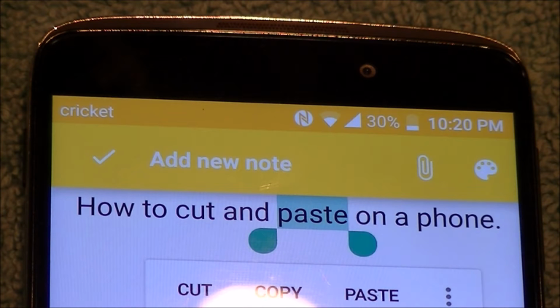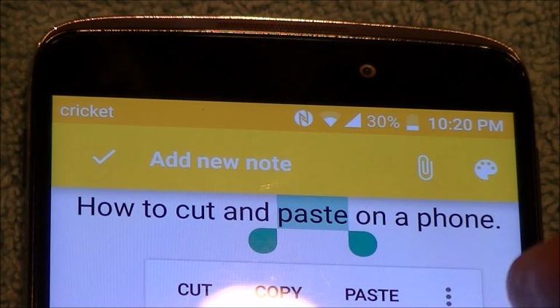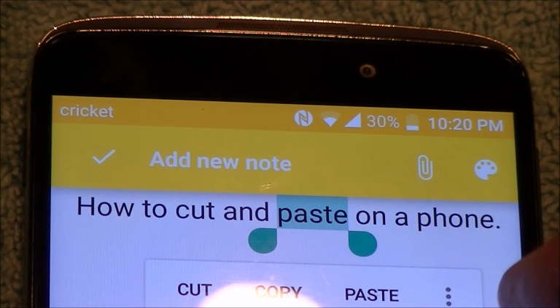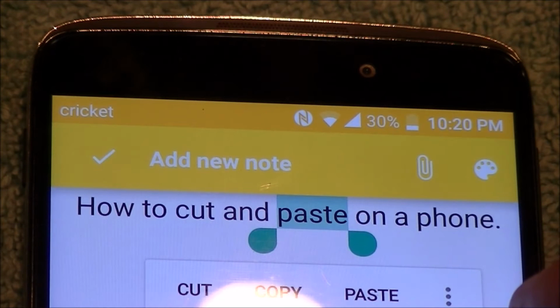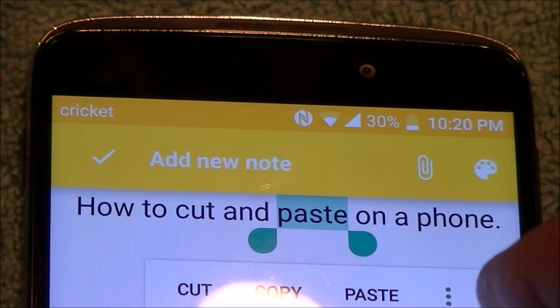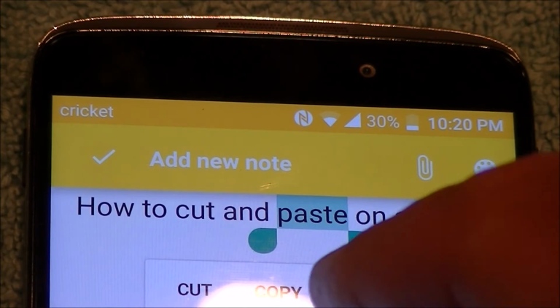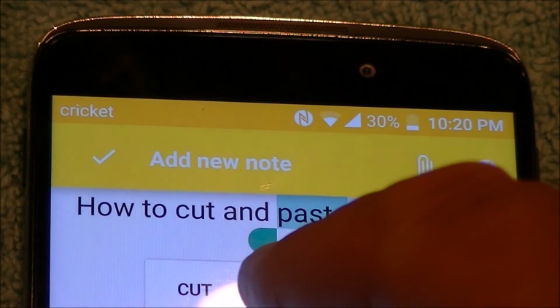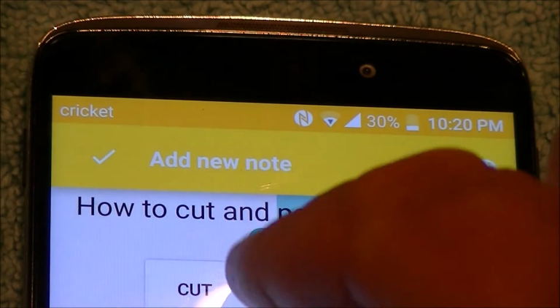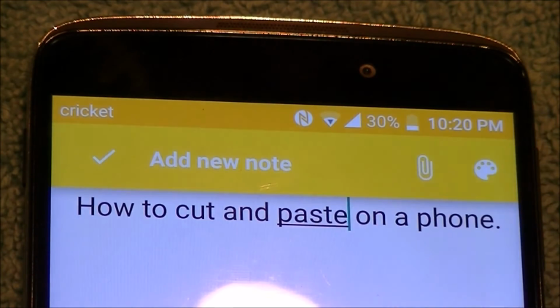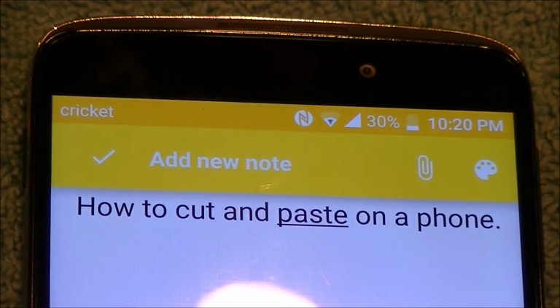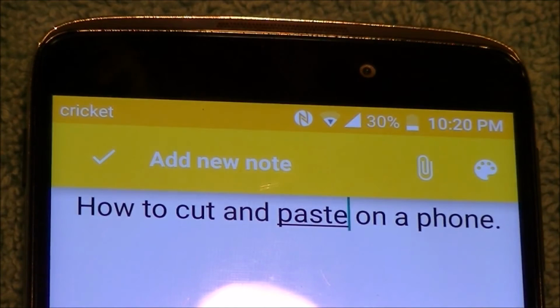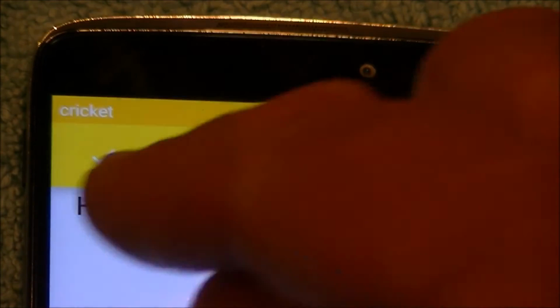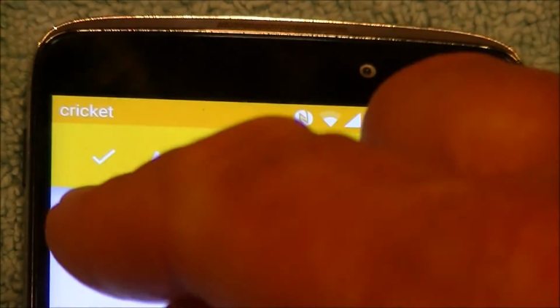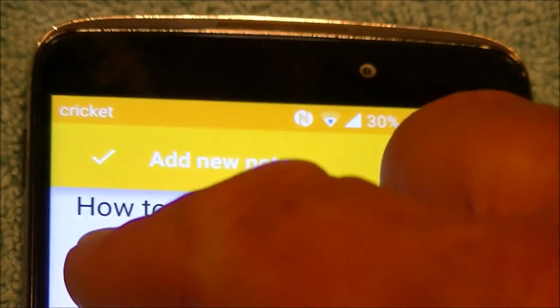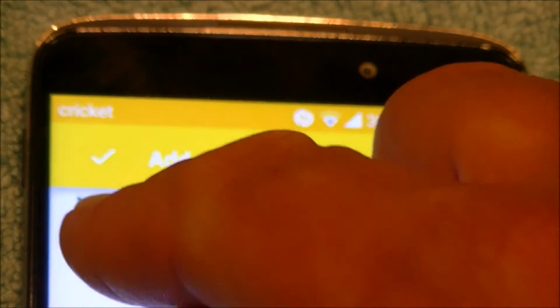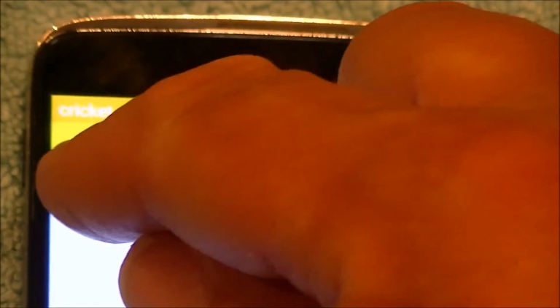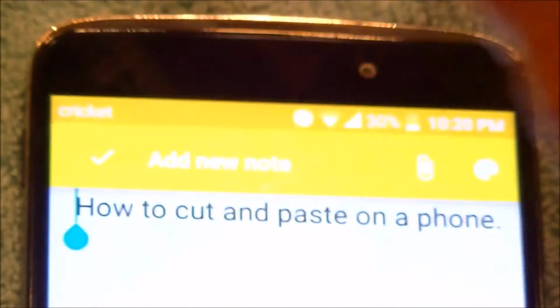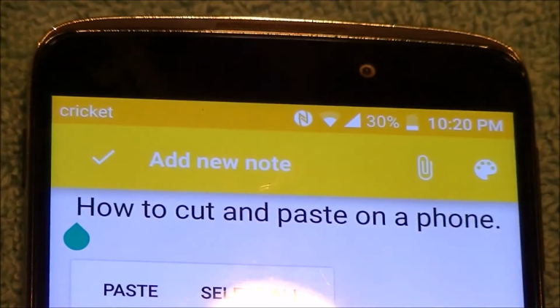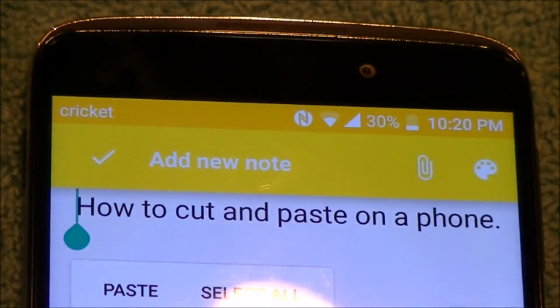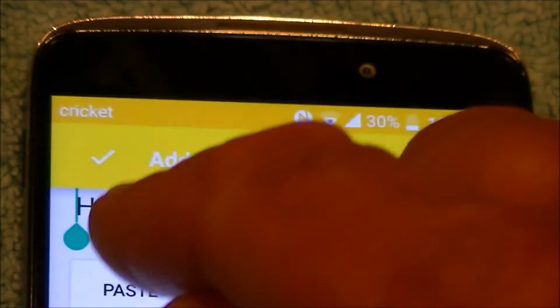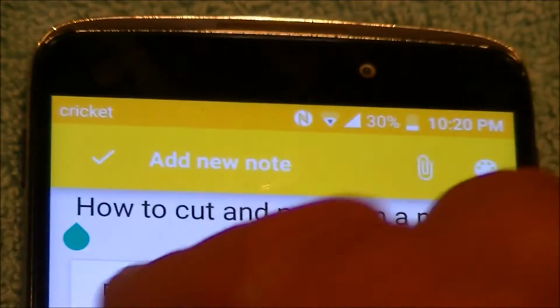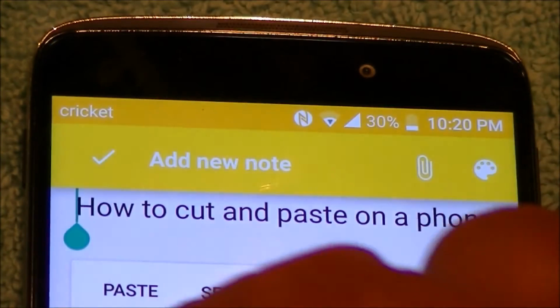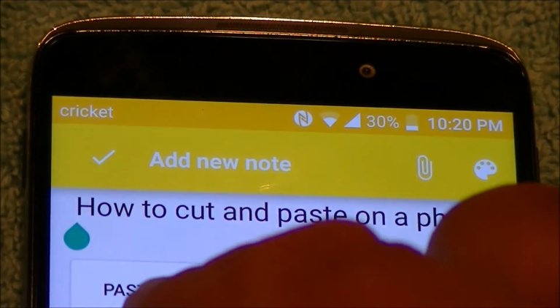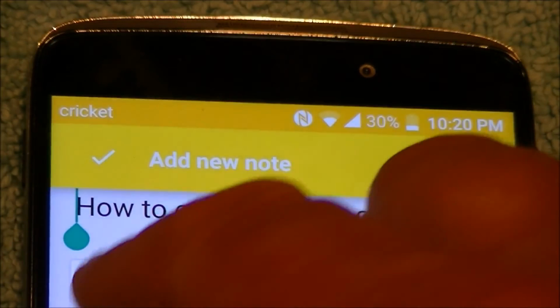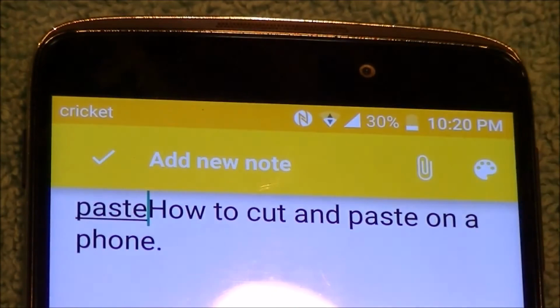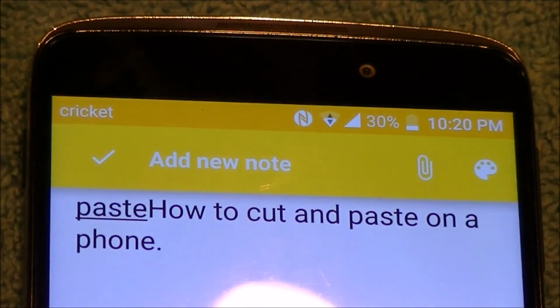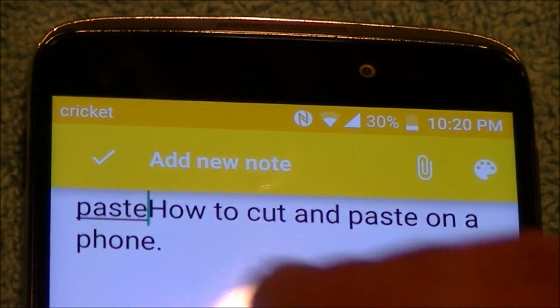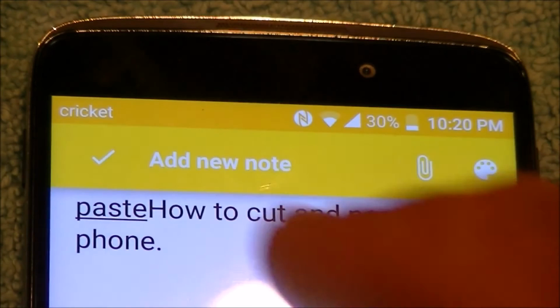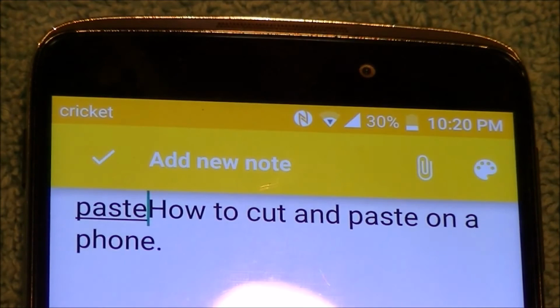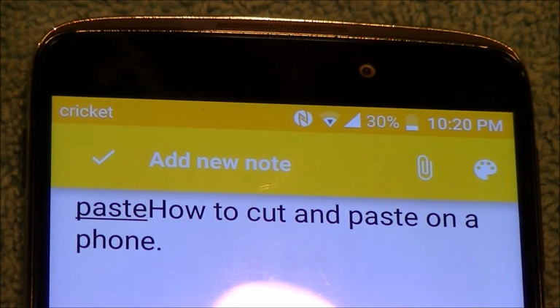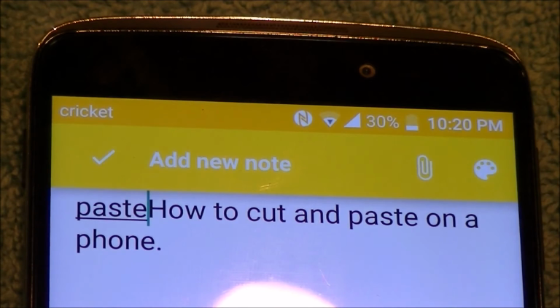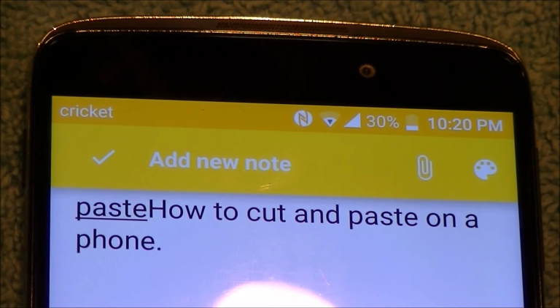Now, for example, we could copy it. Say we want to put it at the very beginning of the sentence — we just touch, it puts a ball there, and we tell it to paste. Now I've put the word 'paste' at the very beginning.